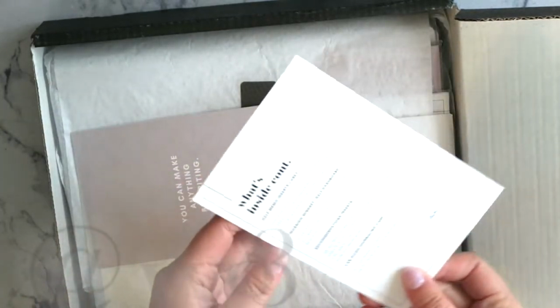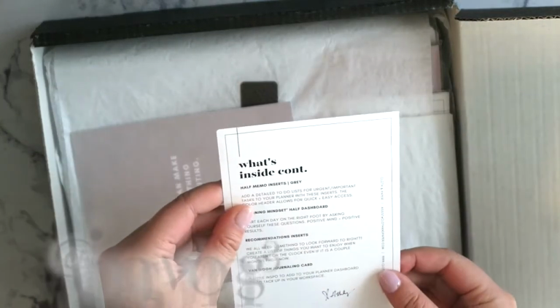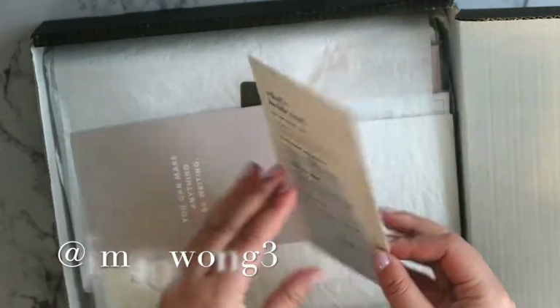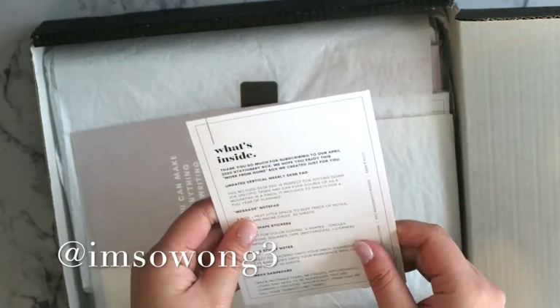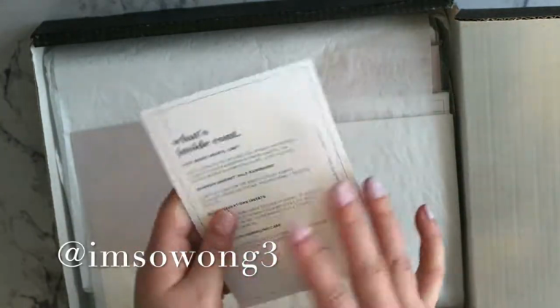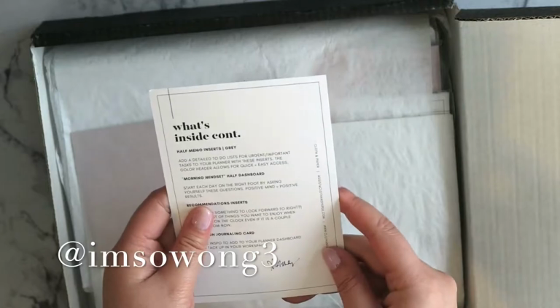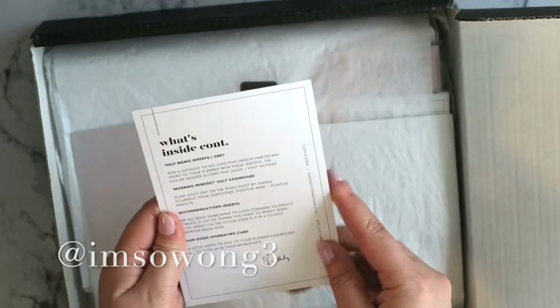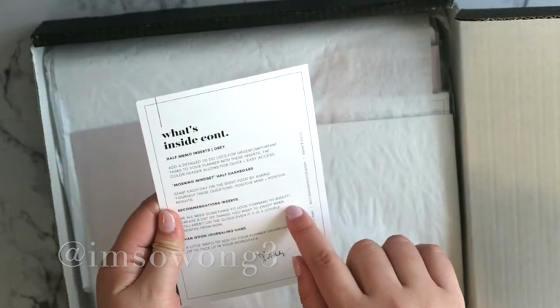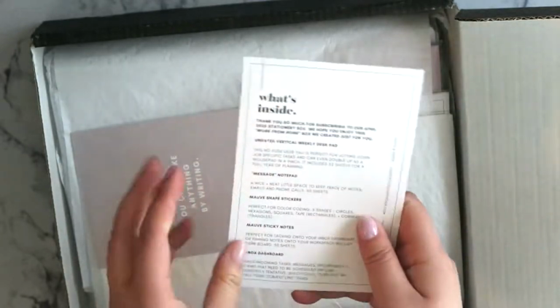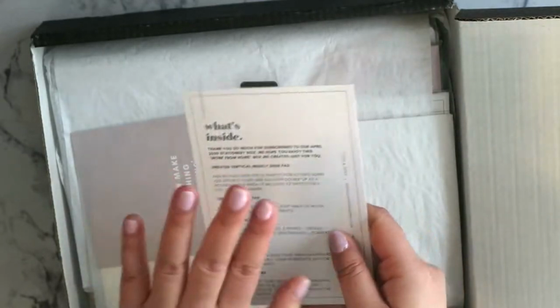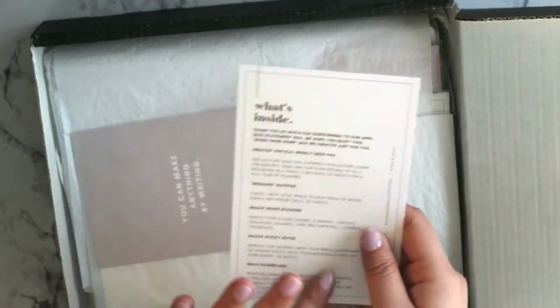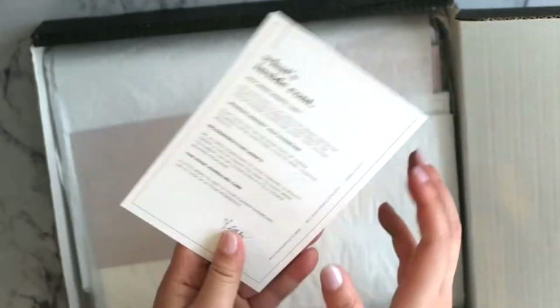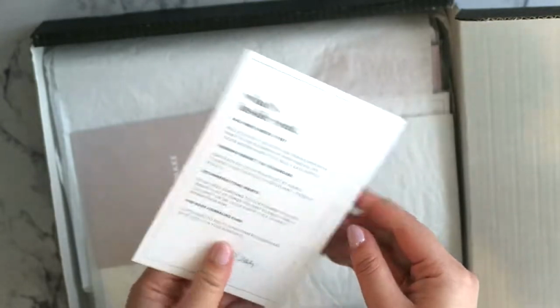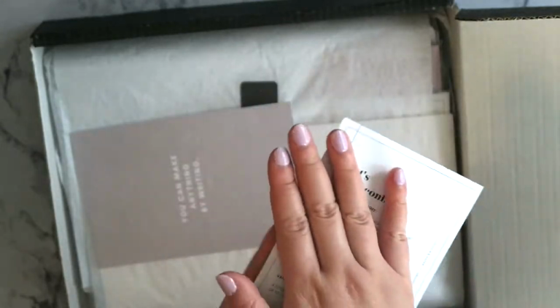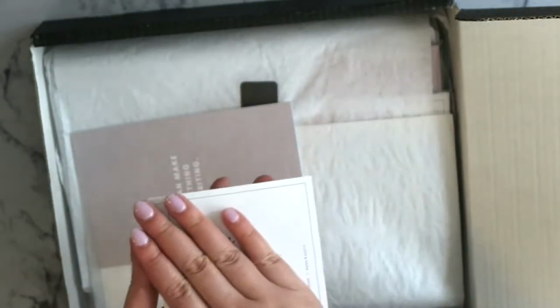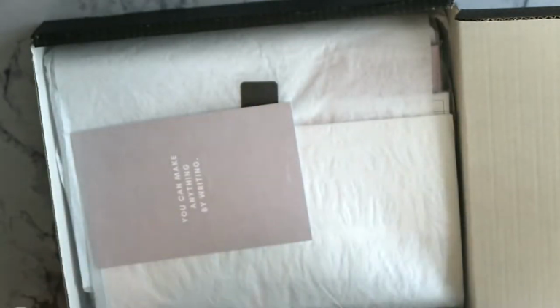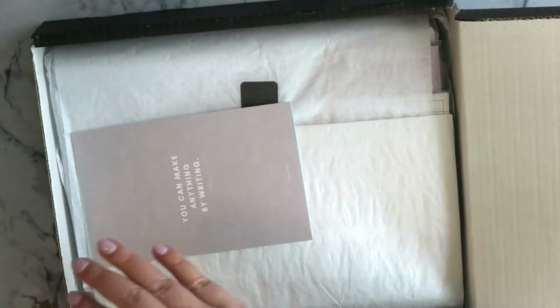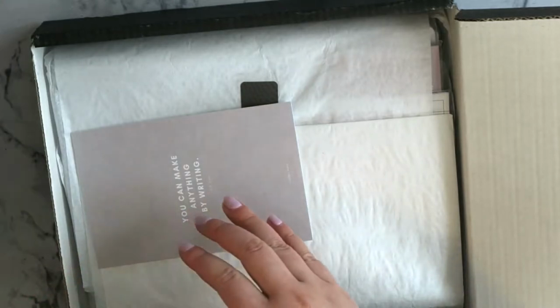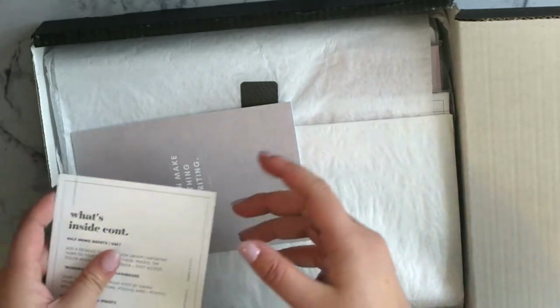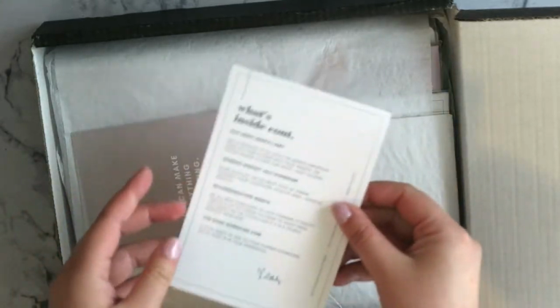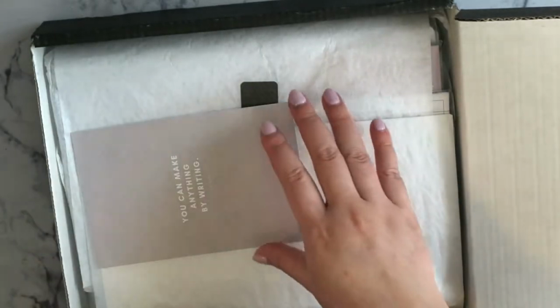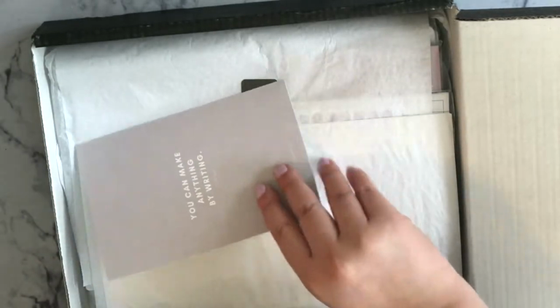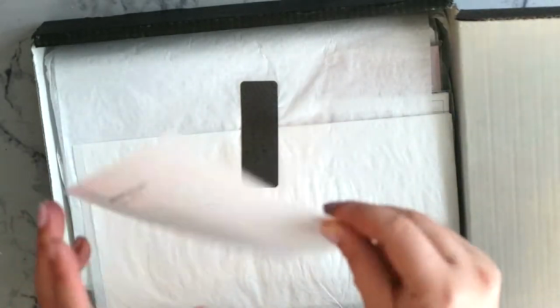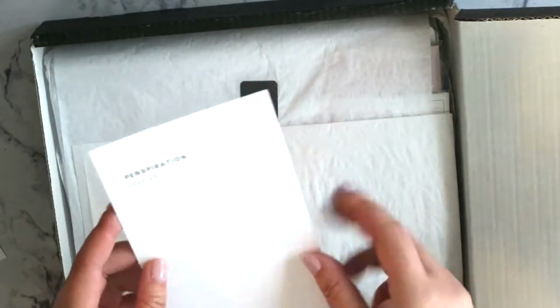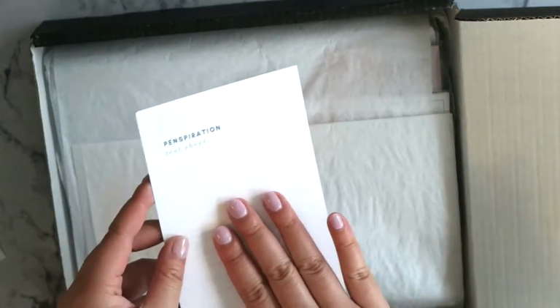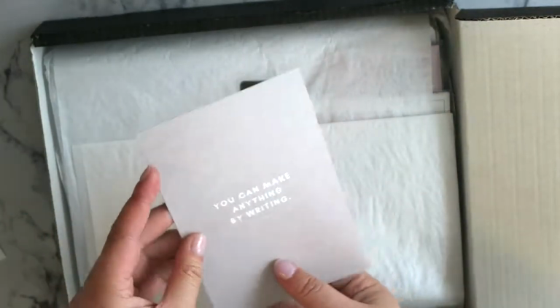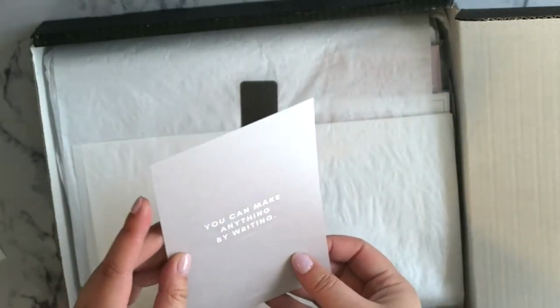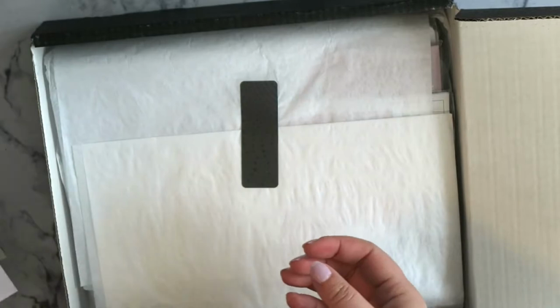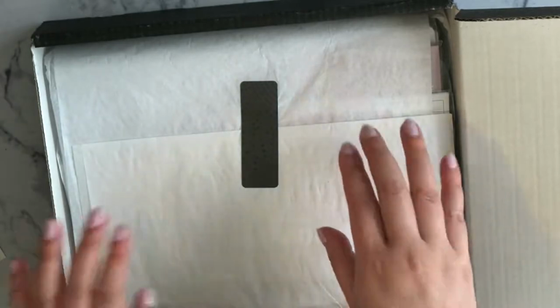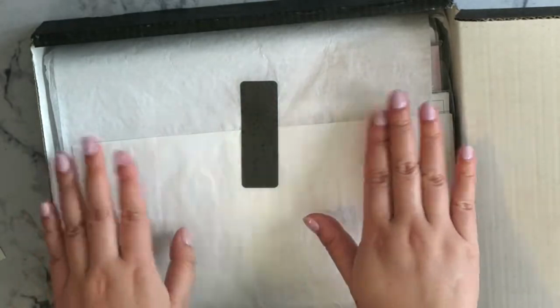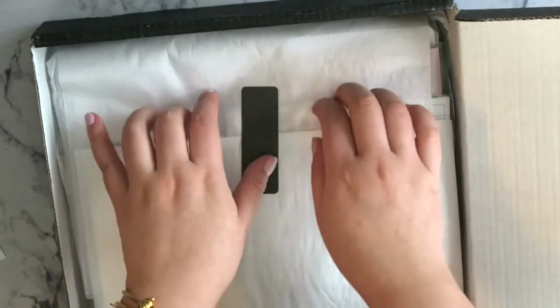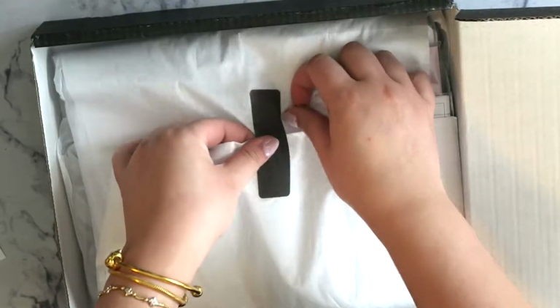This month they actually have a little description card of what's inside, so I'm going to read it as I go. Also, this is the Penspiration test sheet. So anyways, let's get into it.